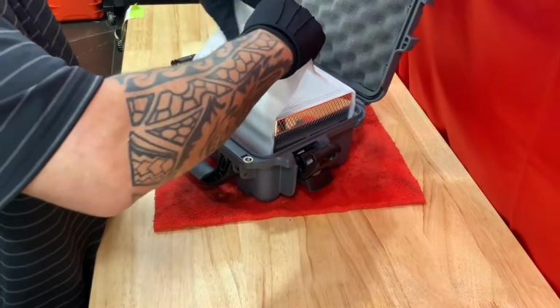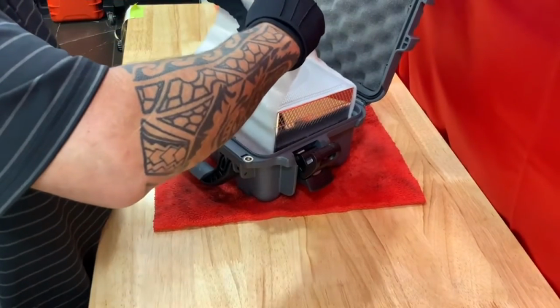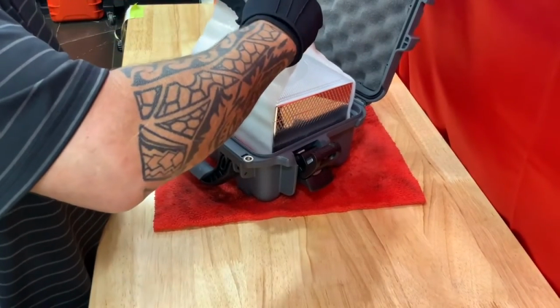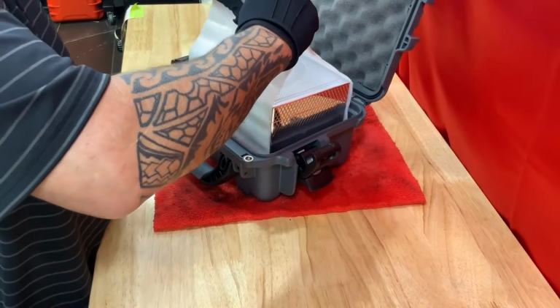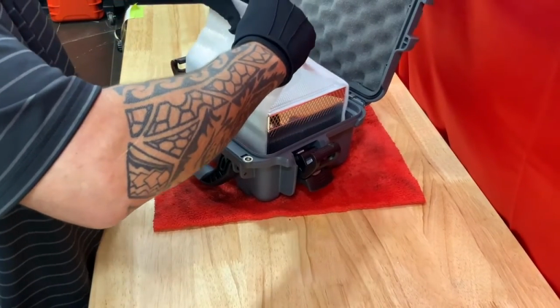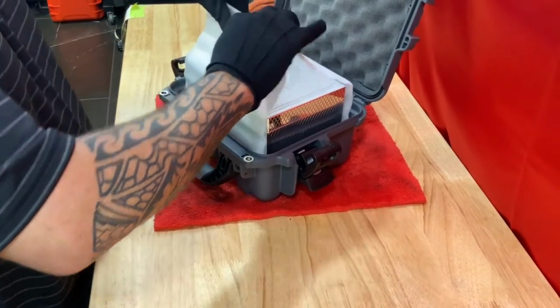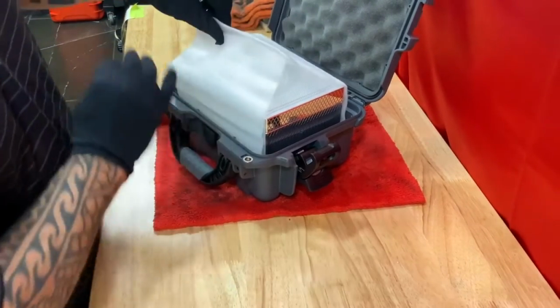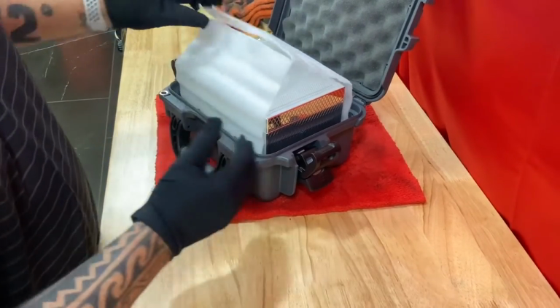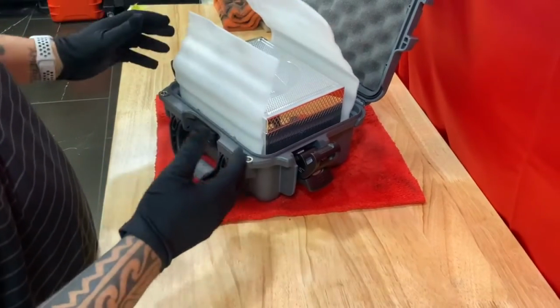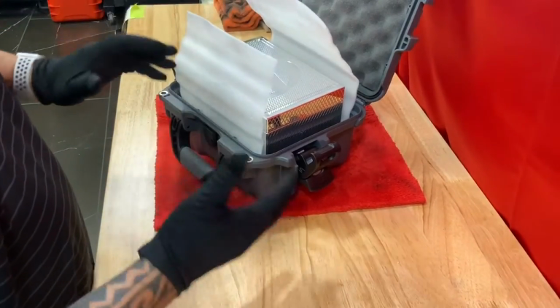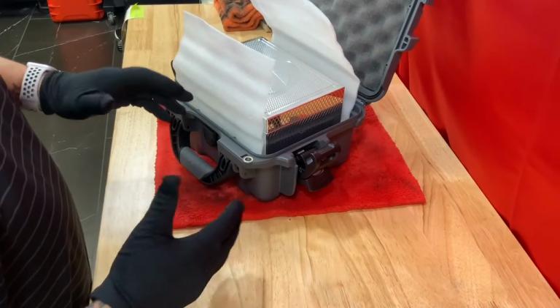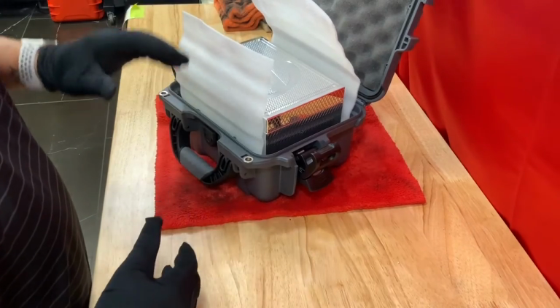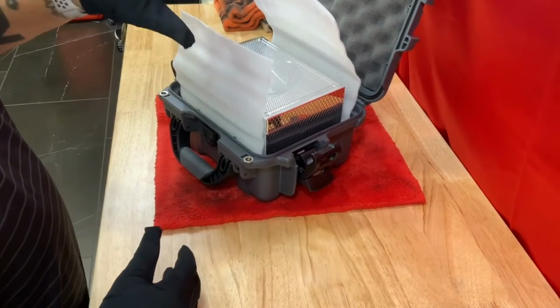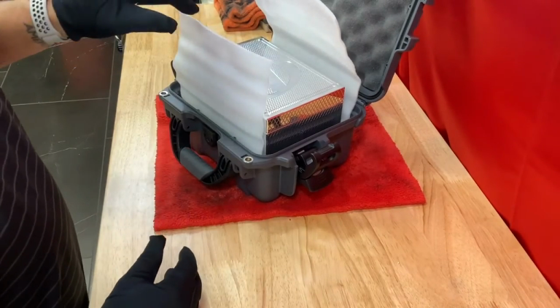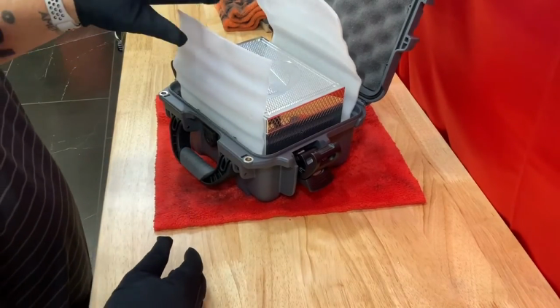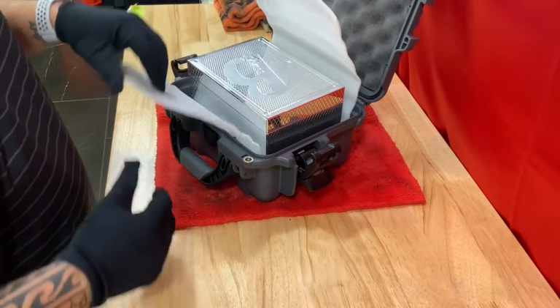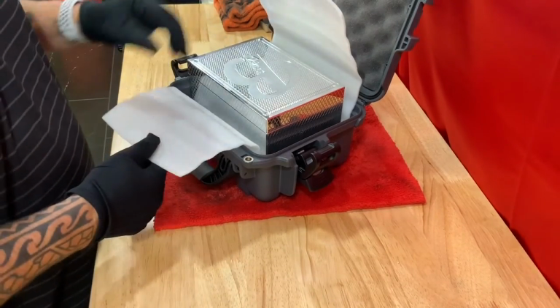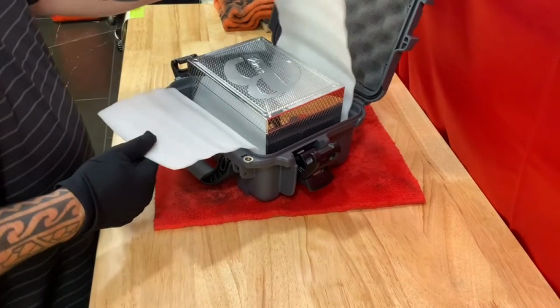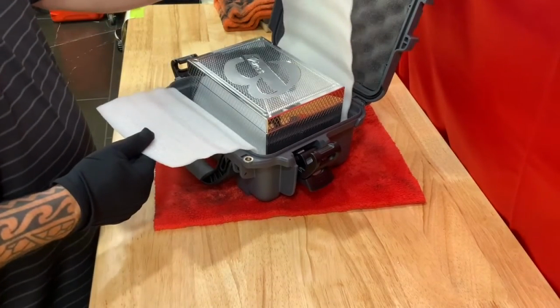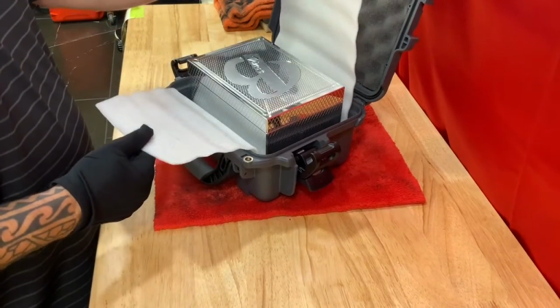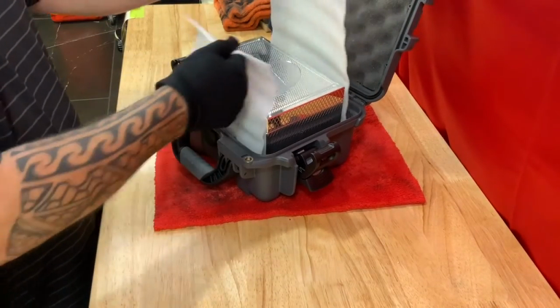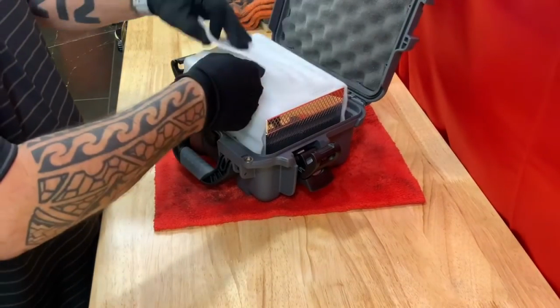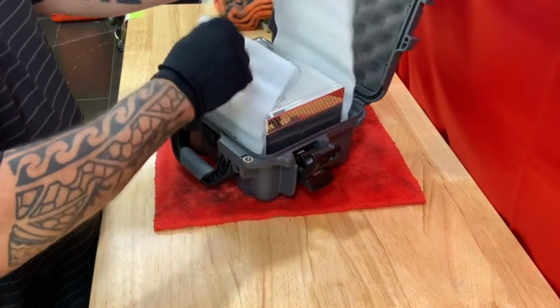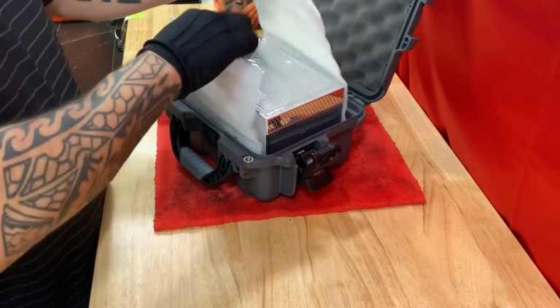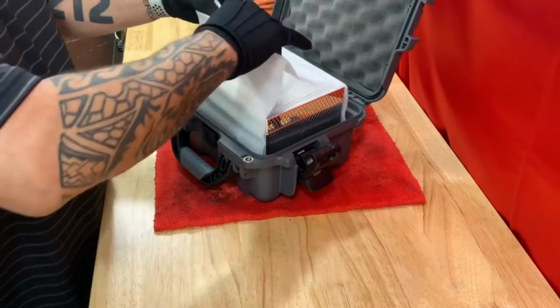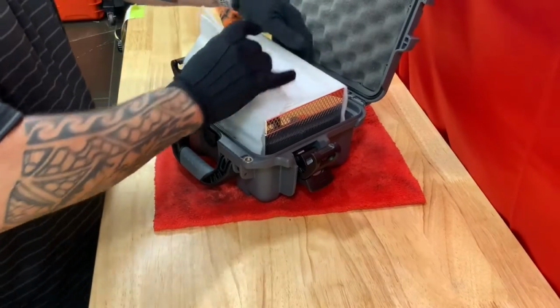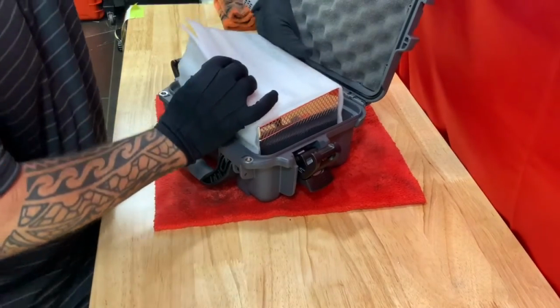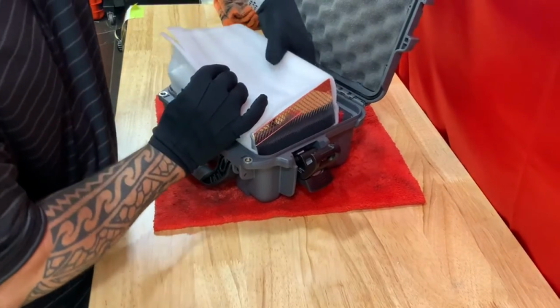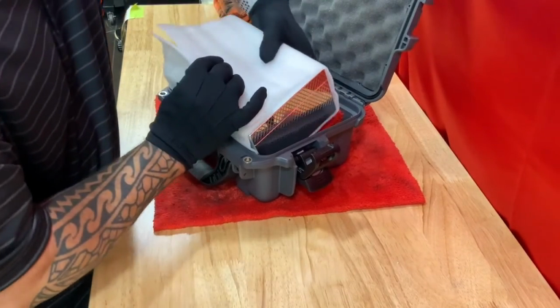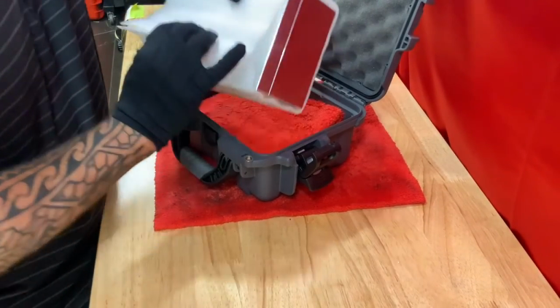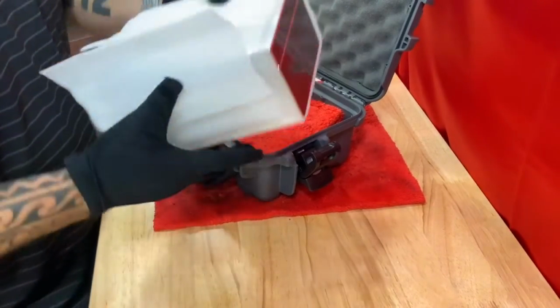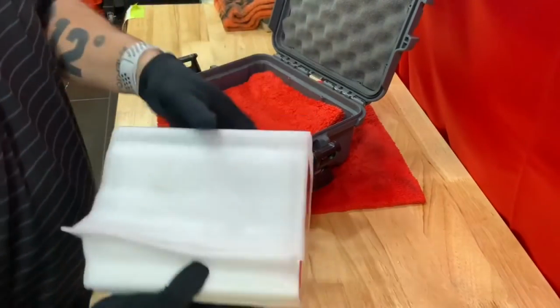Also, we set this in here and center it. That way, if it shifts — which it shouldn't, this thing is really, really tight in here — so when you get it to look like this, pop it out, lean it to one side, lift it up.